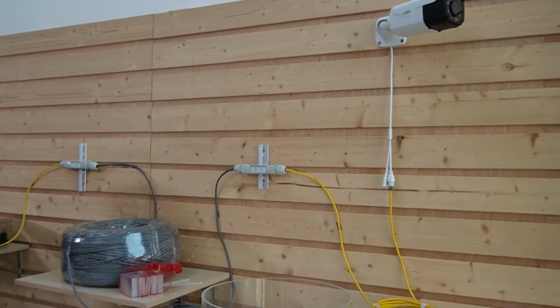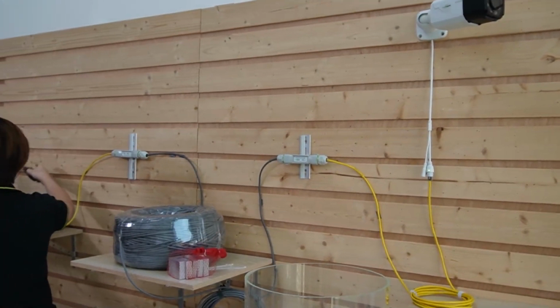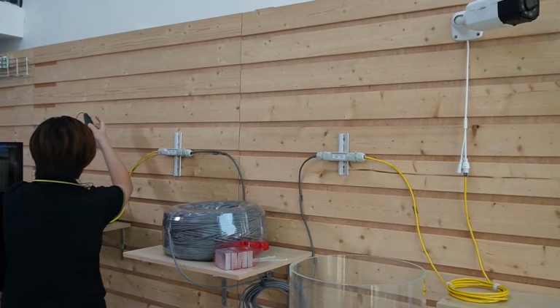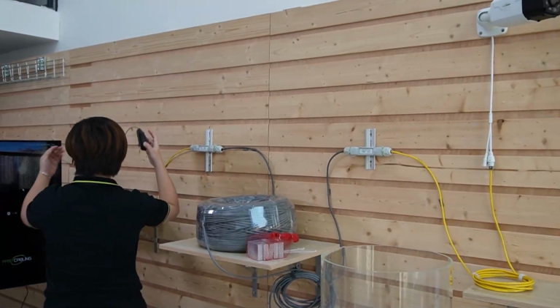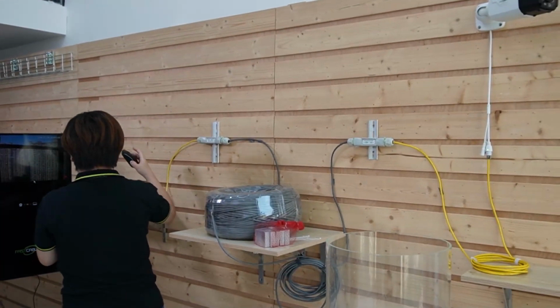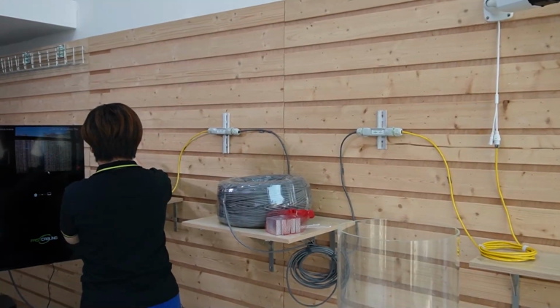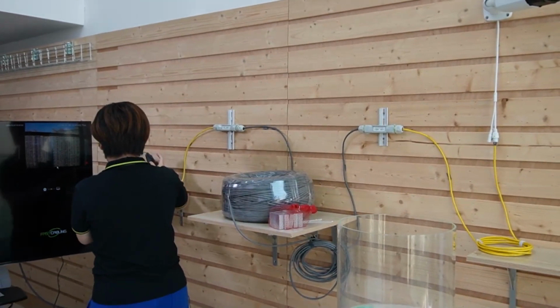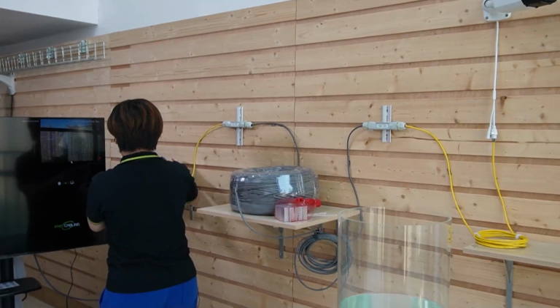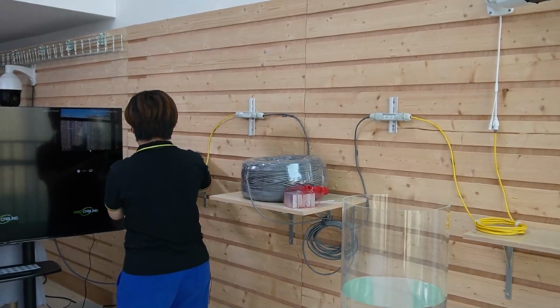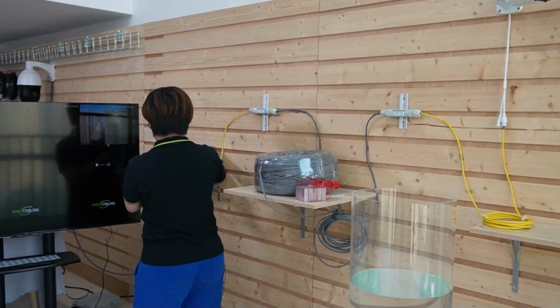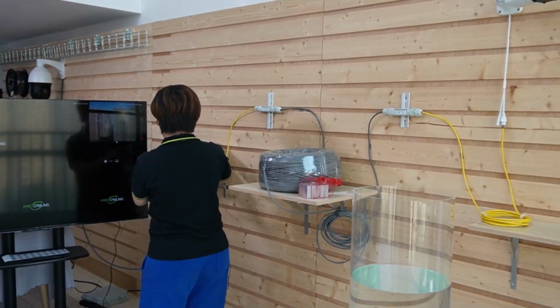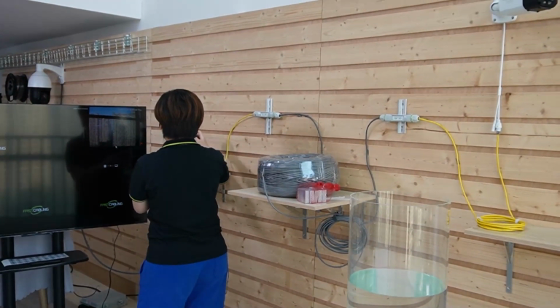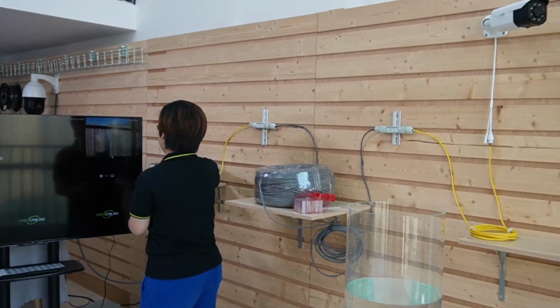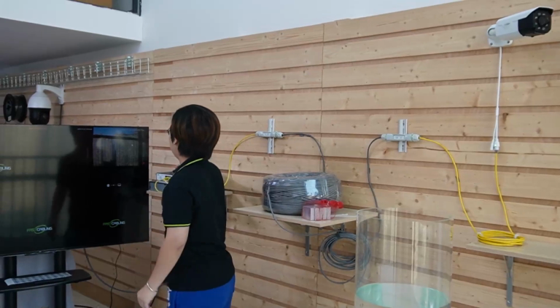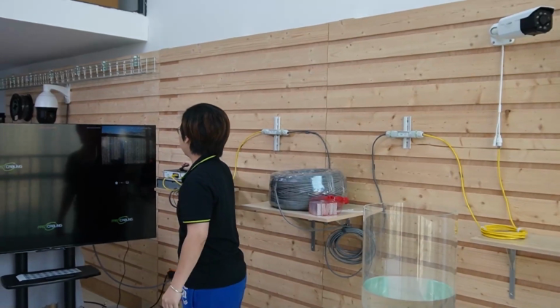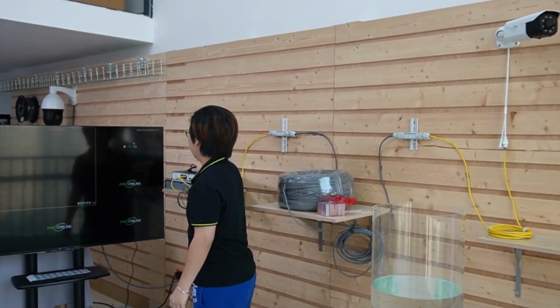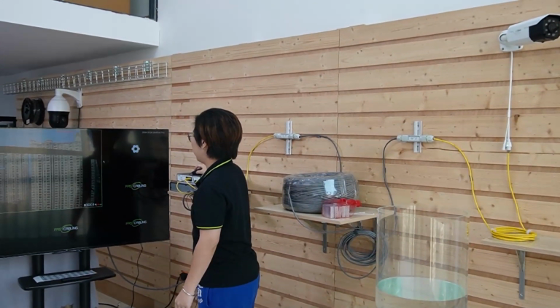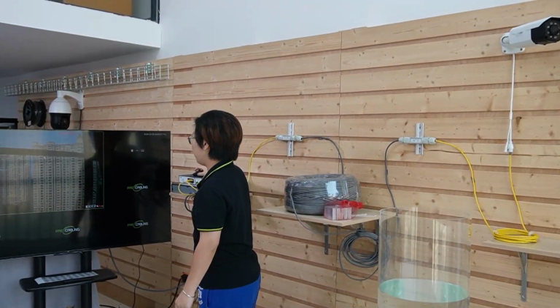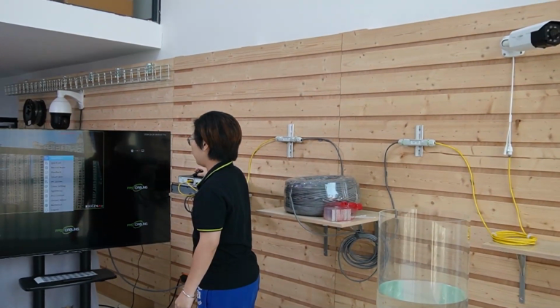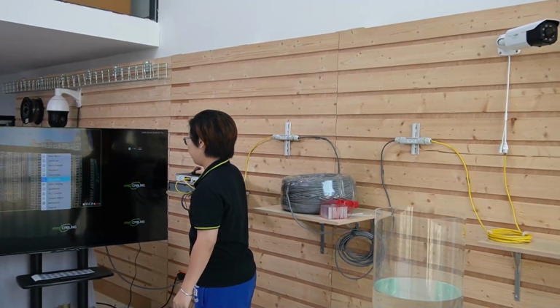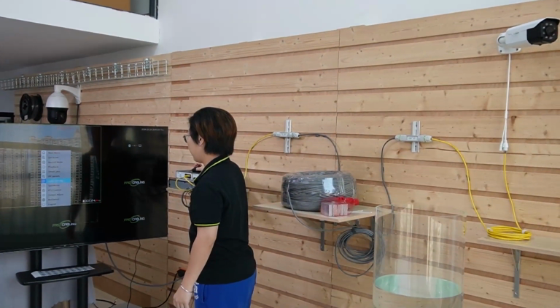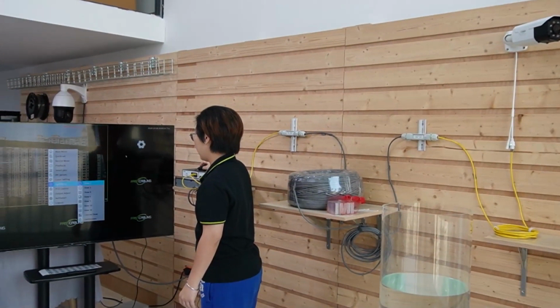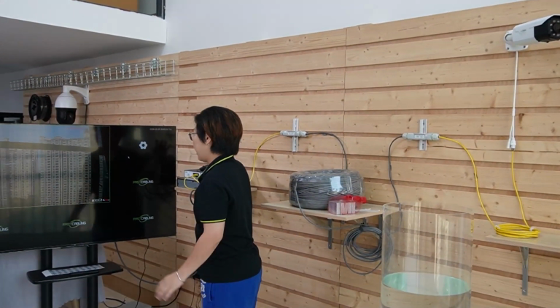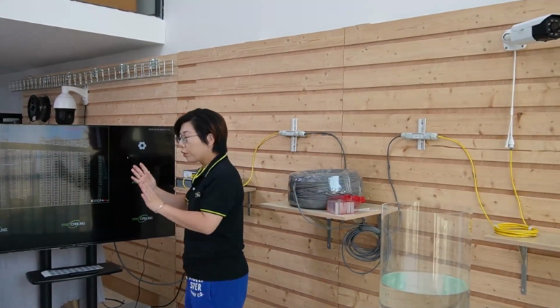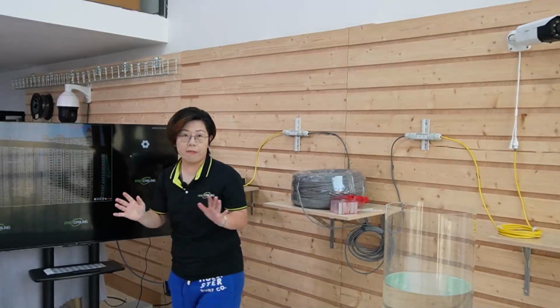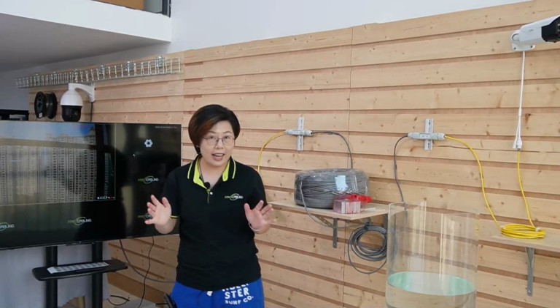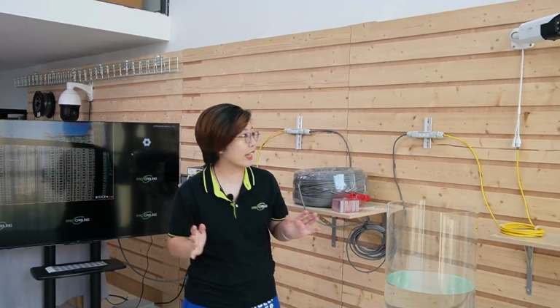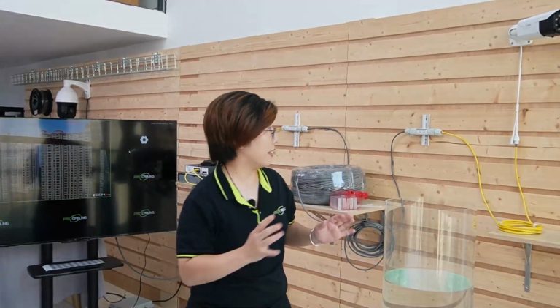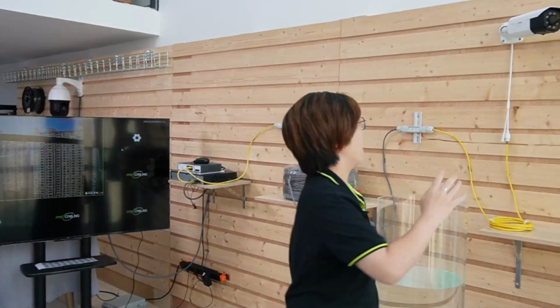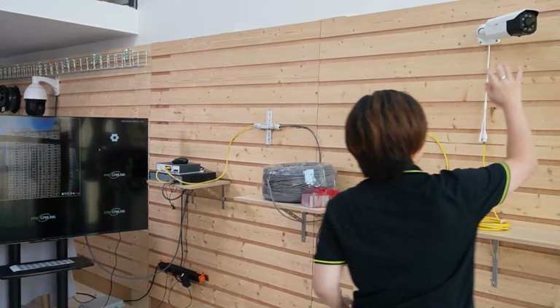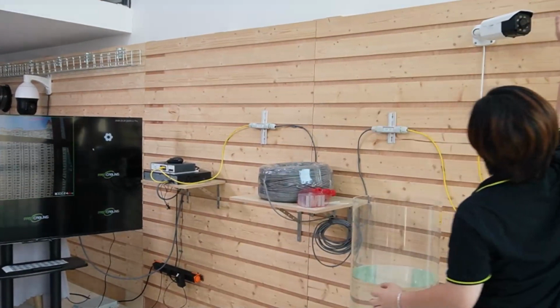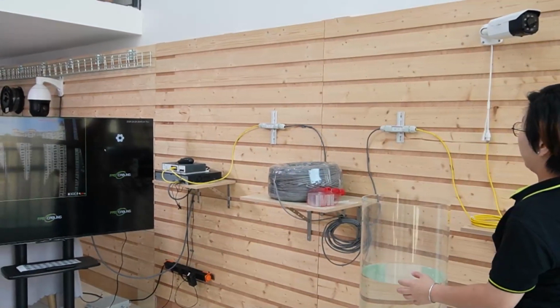Connect the output directly to the bullet camera — and as you can see, the bullet camera is on and running. Let me show you the video feed on our big screen monitor. I'm going to wave my hand so you can see this is absolutely a live video.